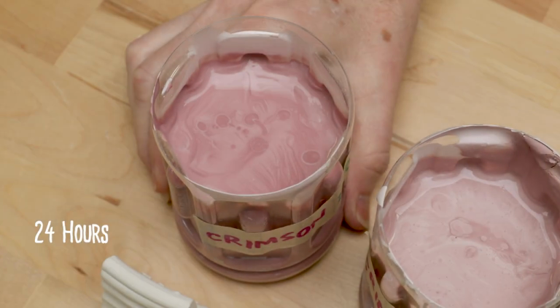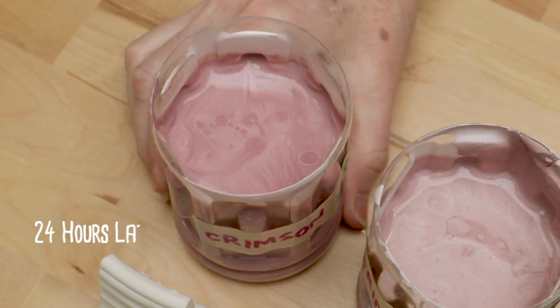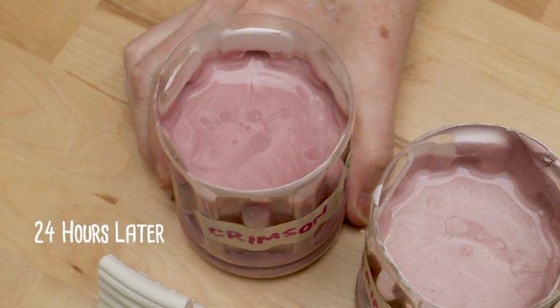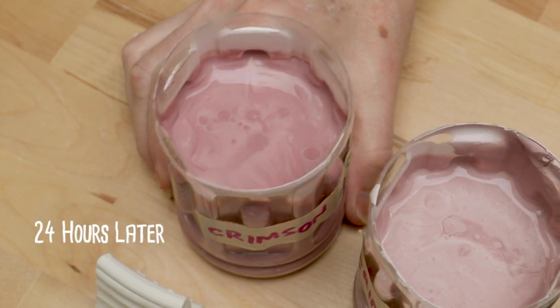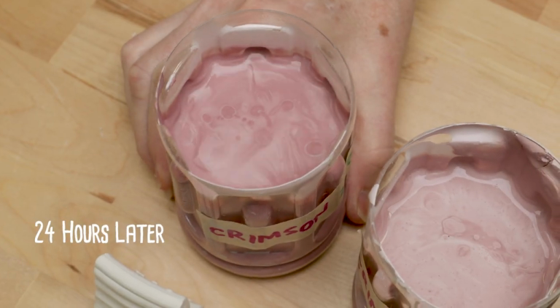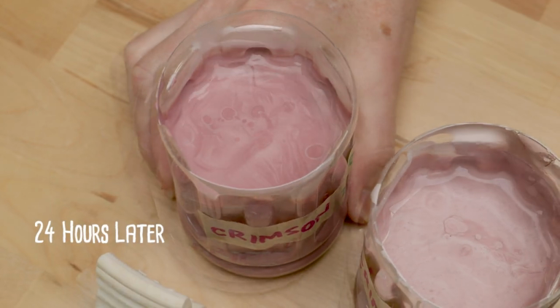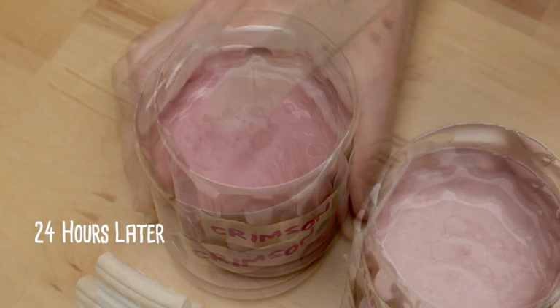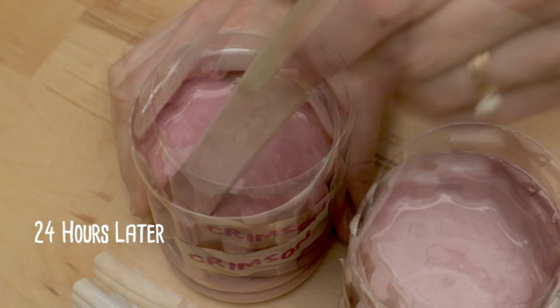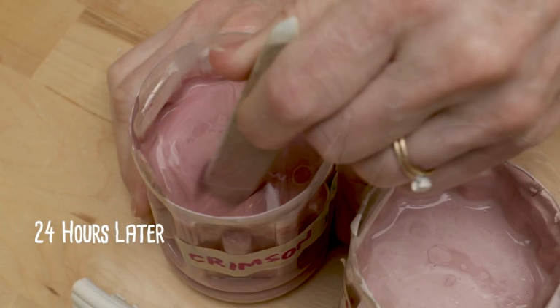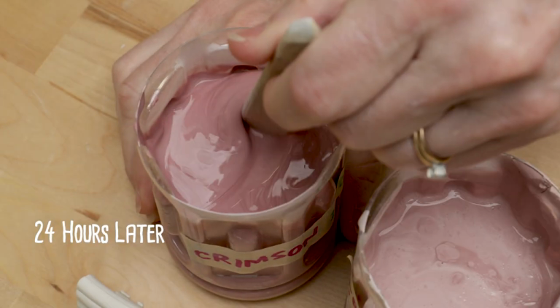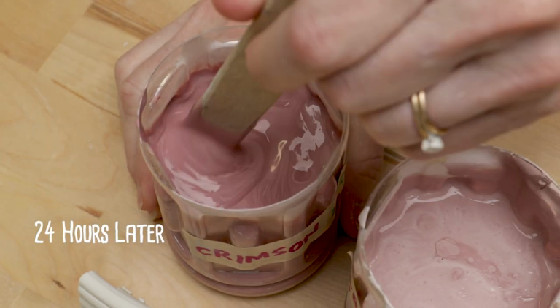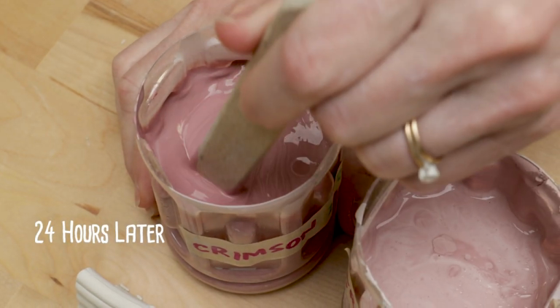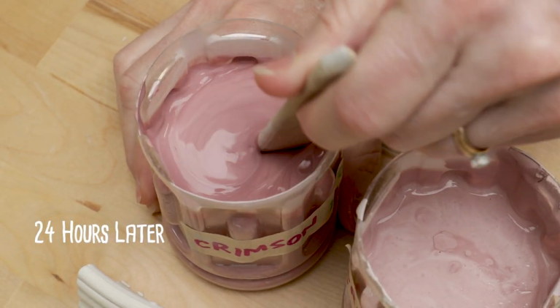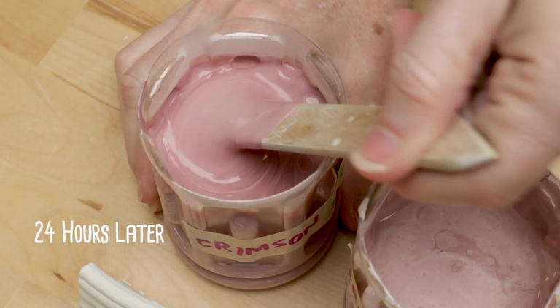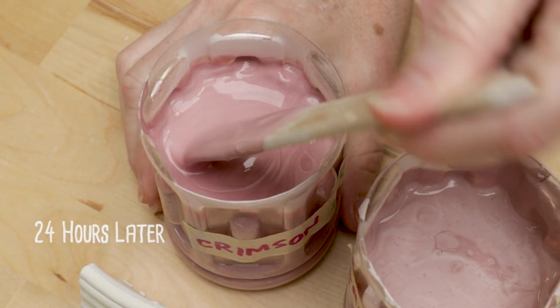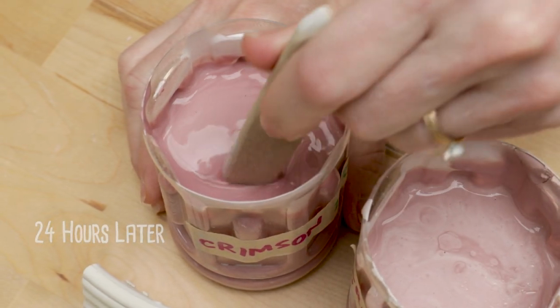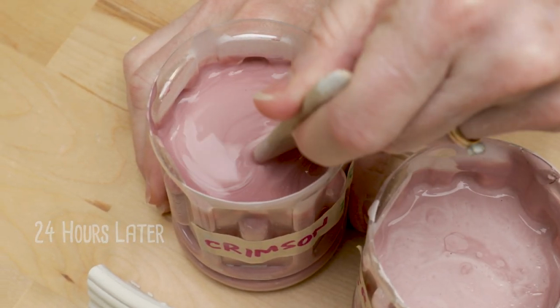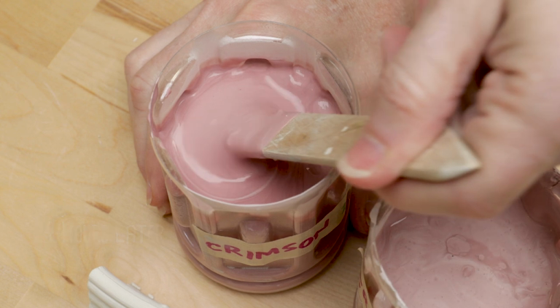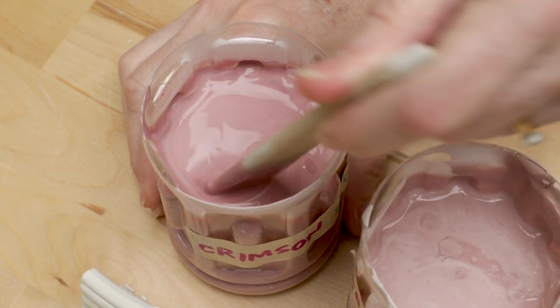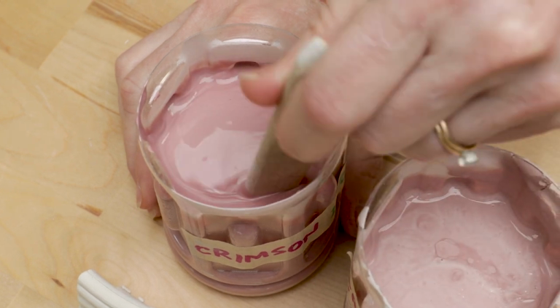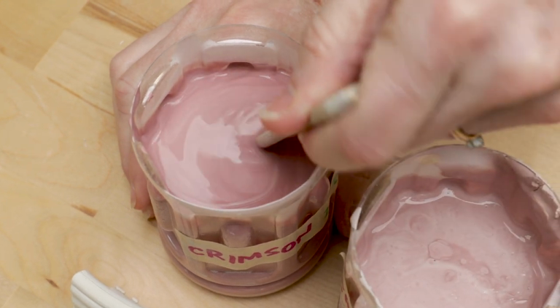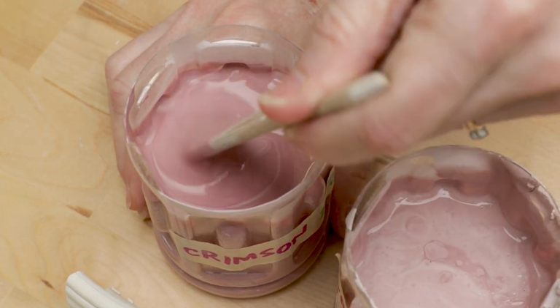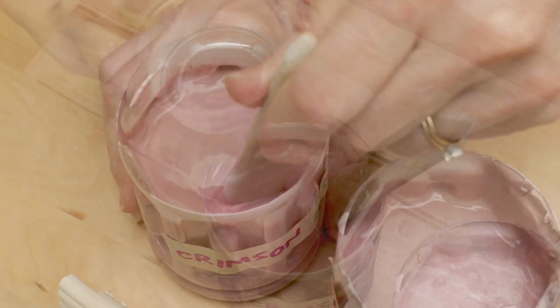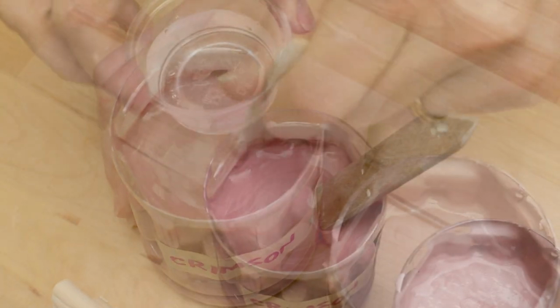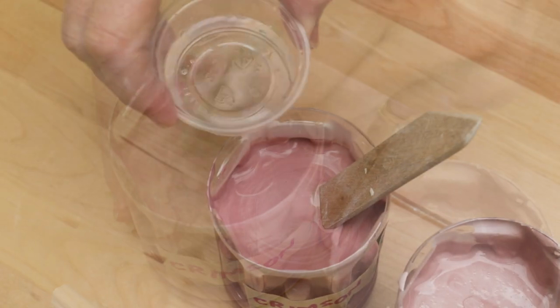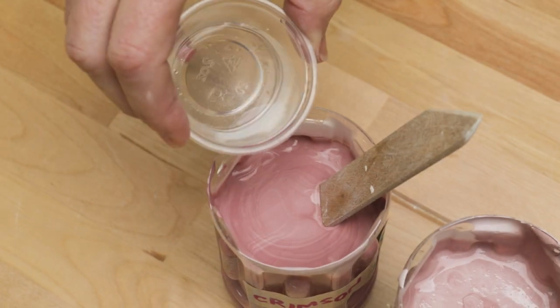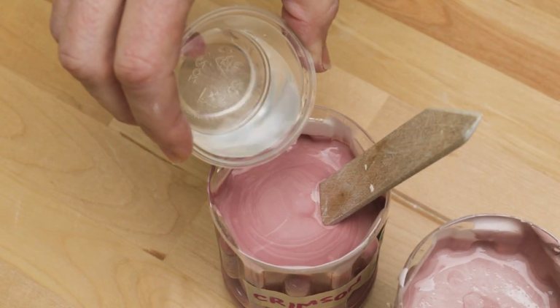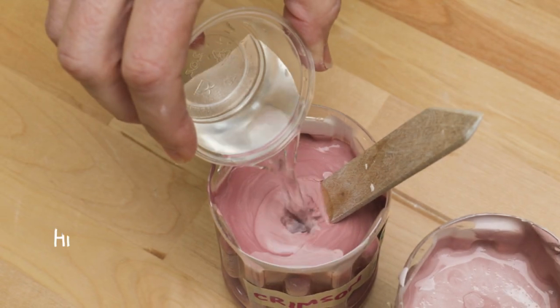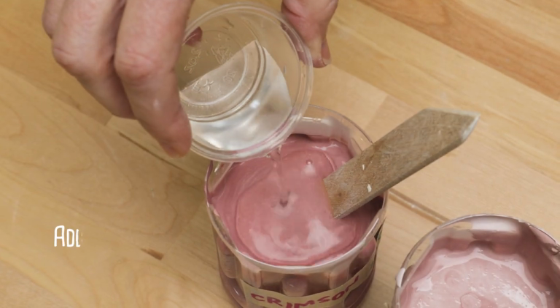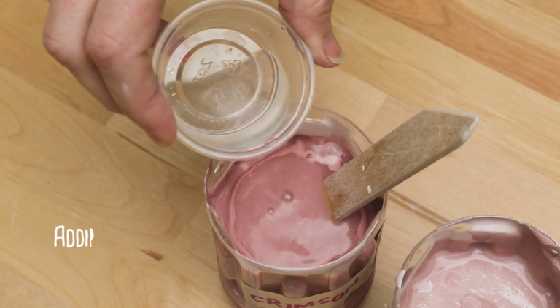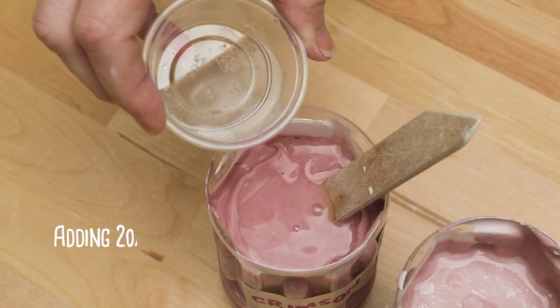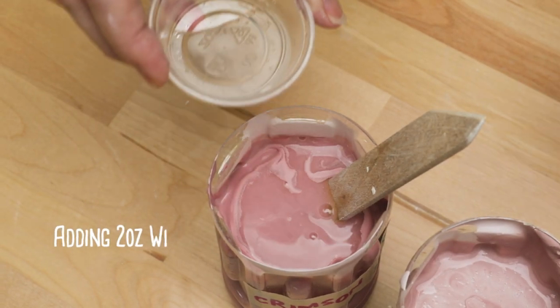24 hours later, I found that the slips were even thicker. I added 2 ounces of water to thin them down to a dipping consistency.